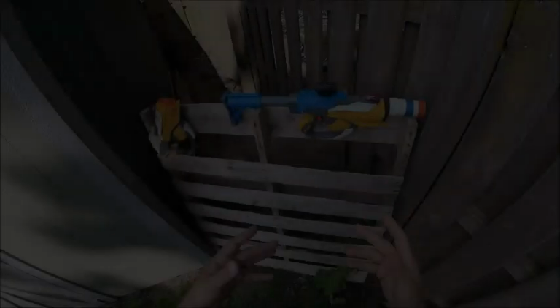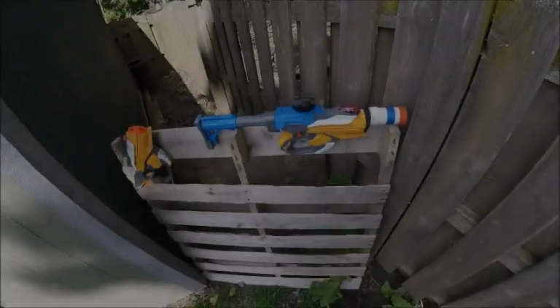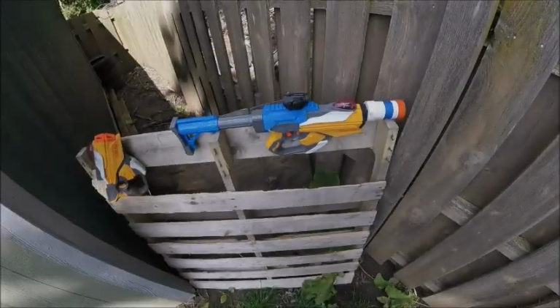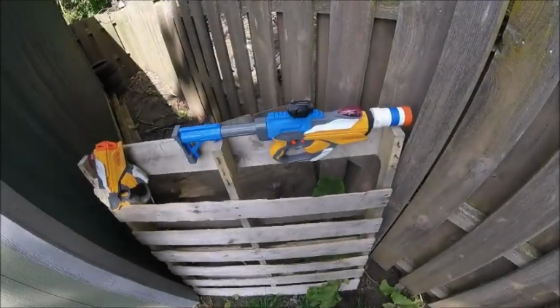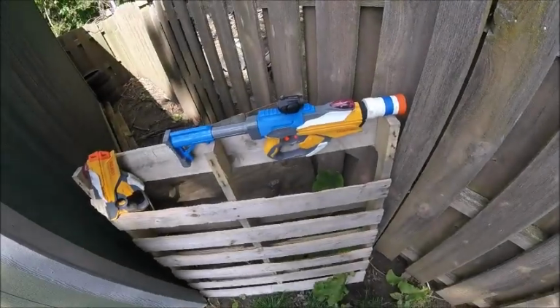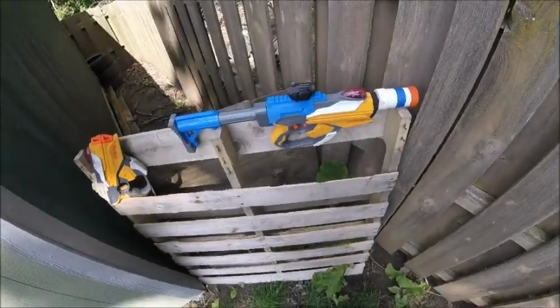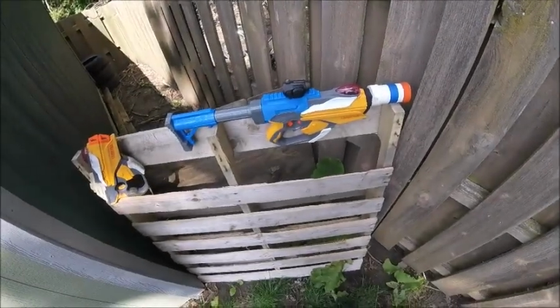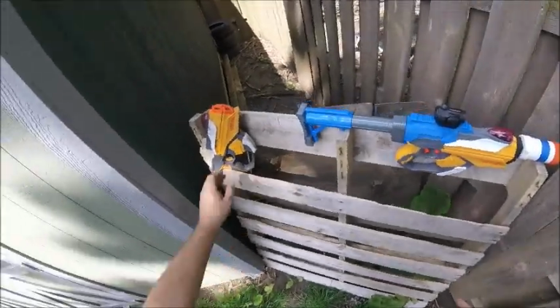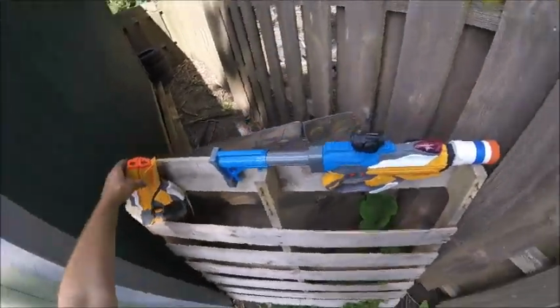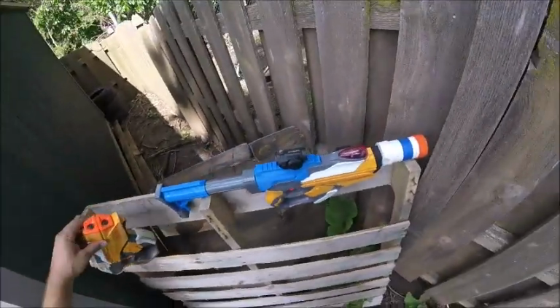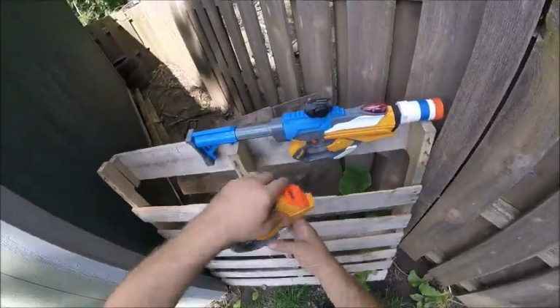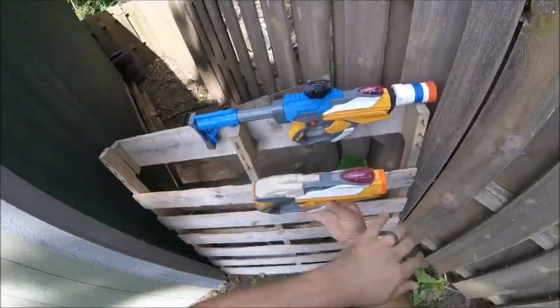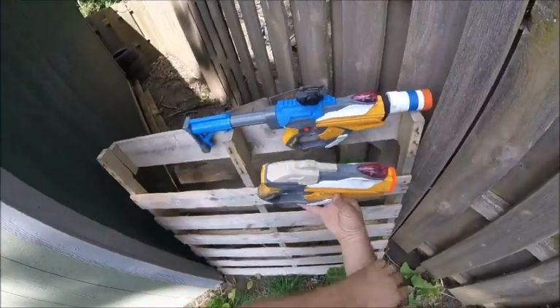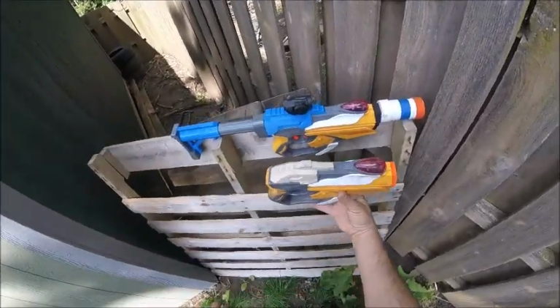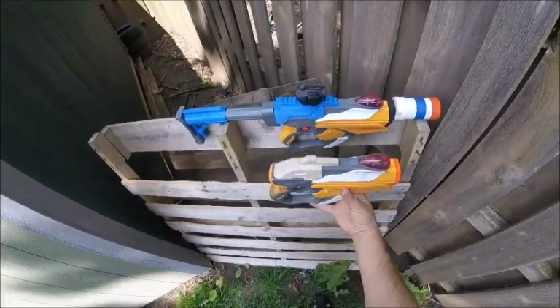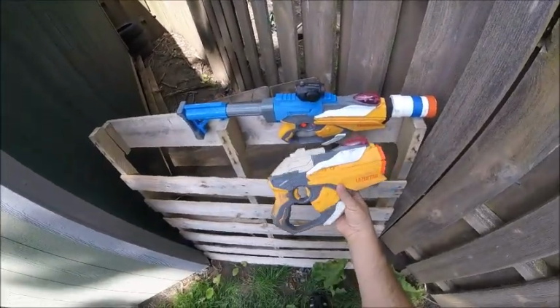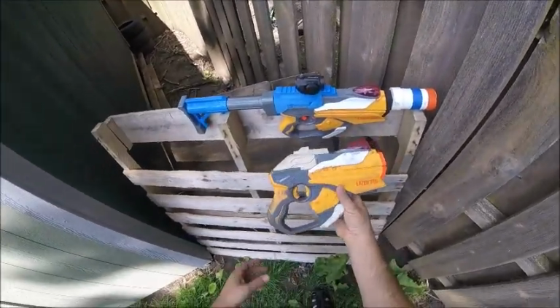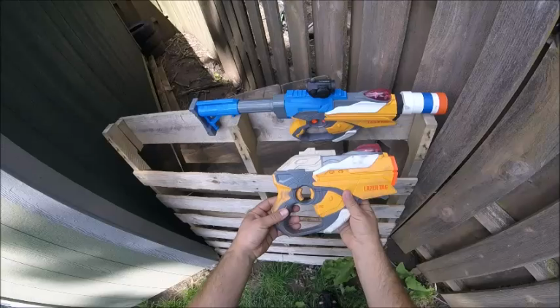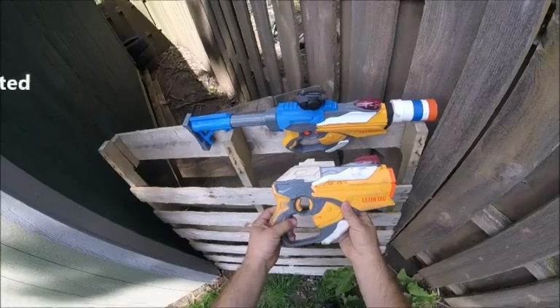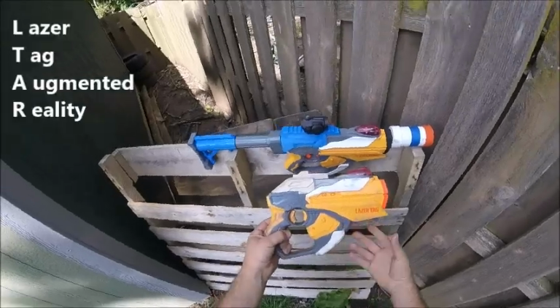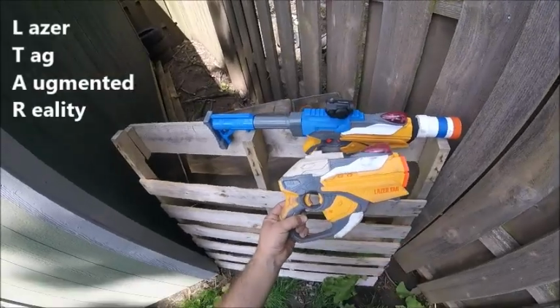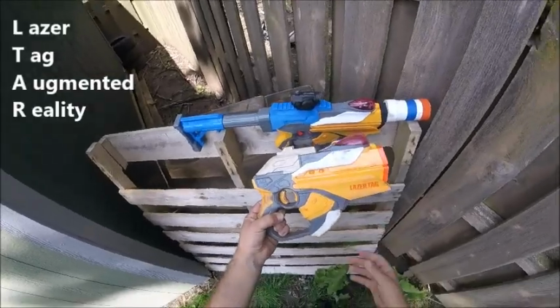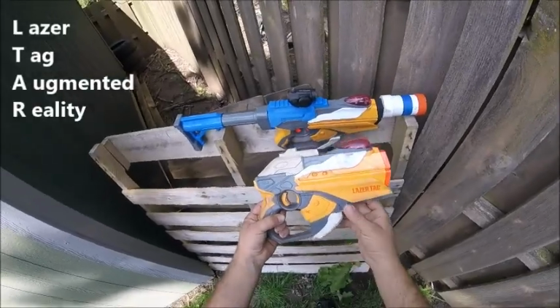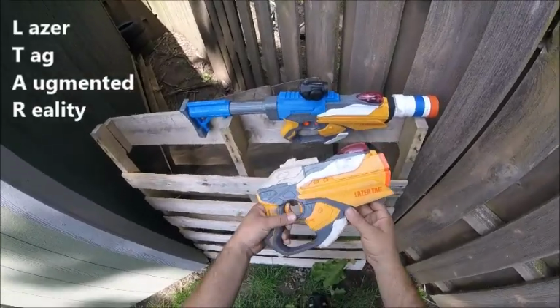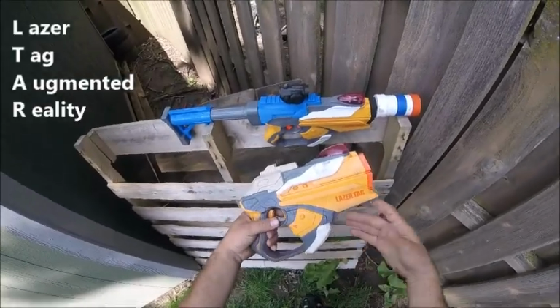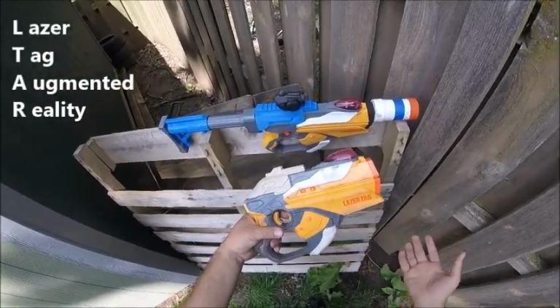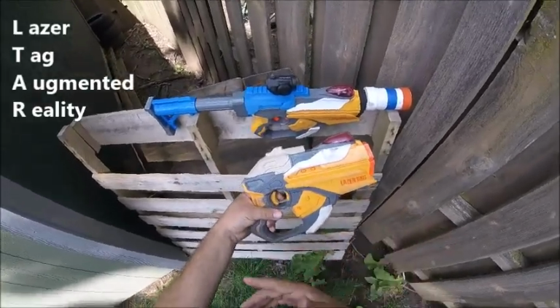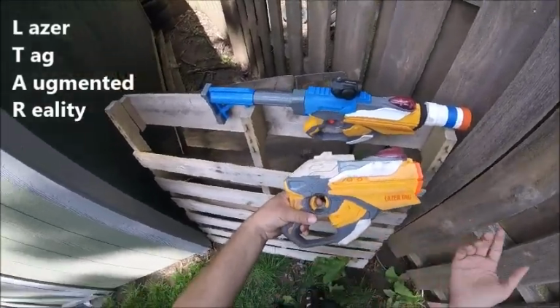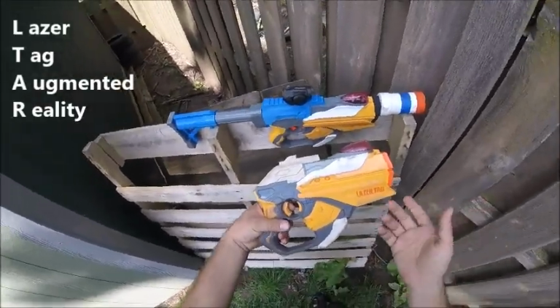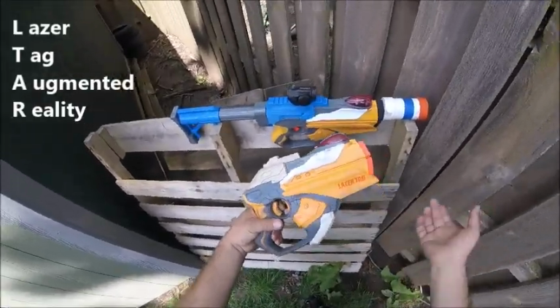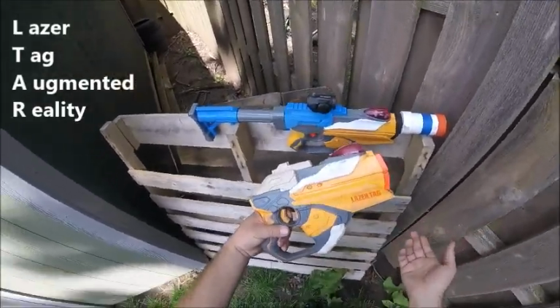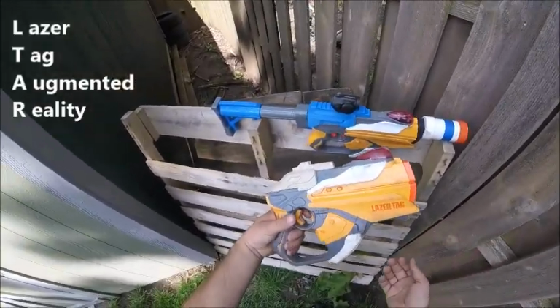This is my modified laser tag blaster. This is based off of this guy, essentially, if you couldn't already tell. This is a laser tag augmented reality blaster, or LTAR, or L-T-A-R, or whatever you'd like to call it.